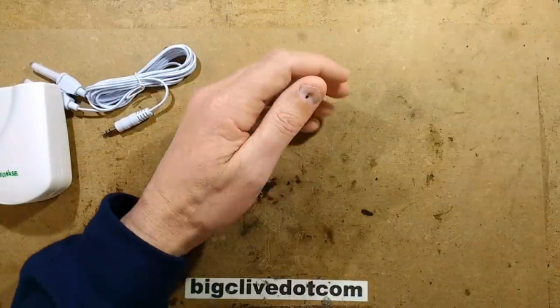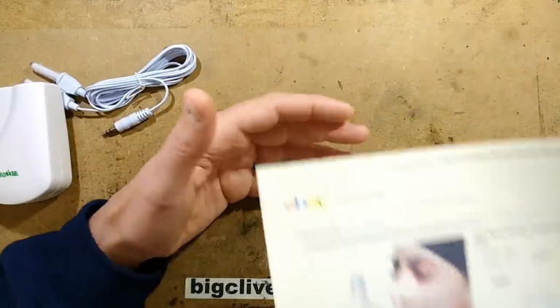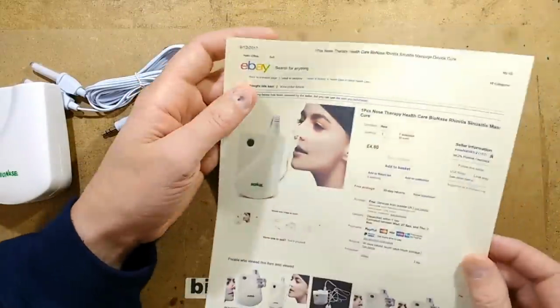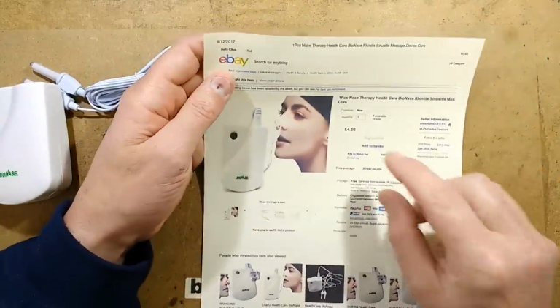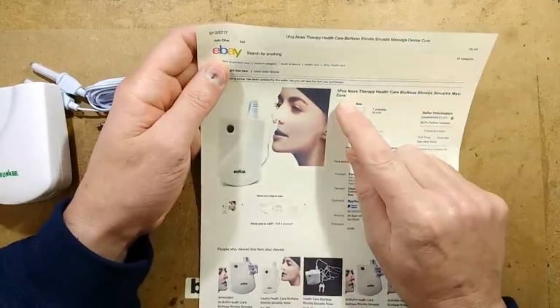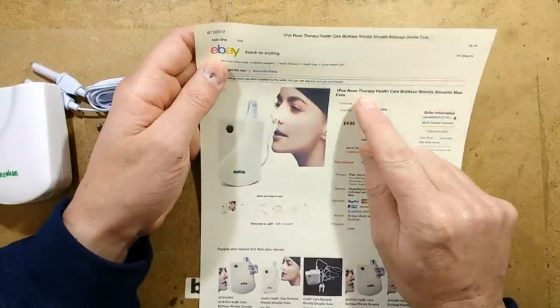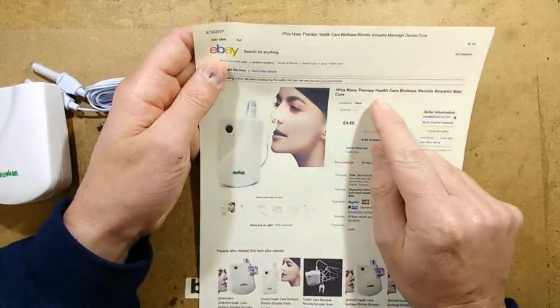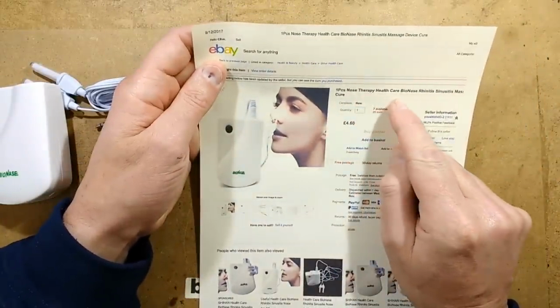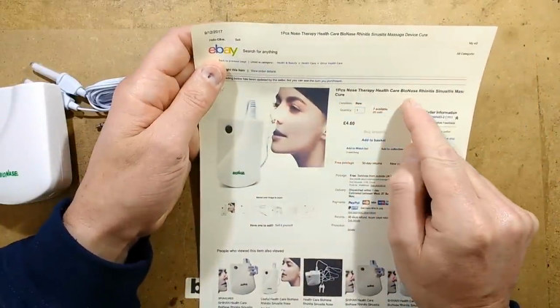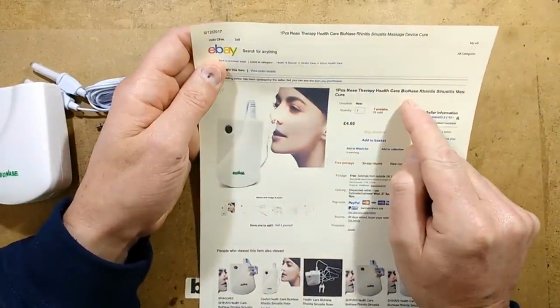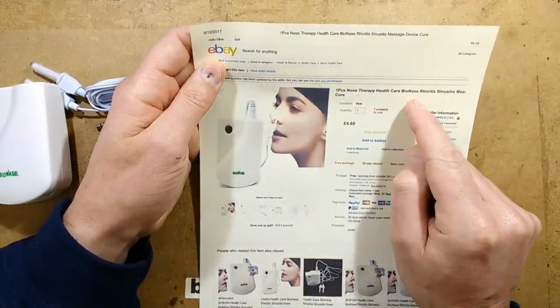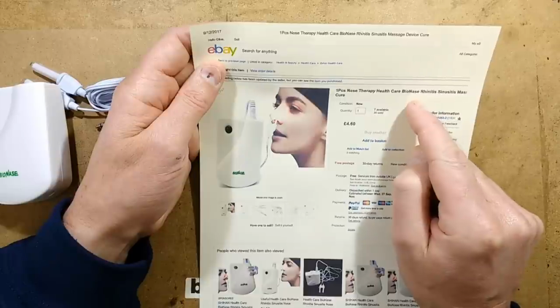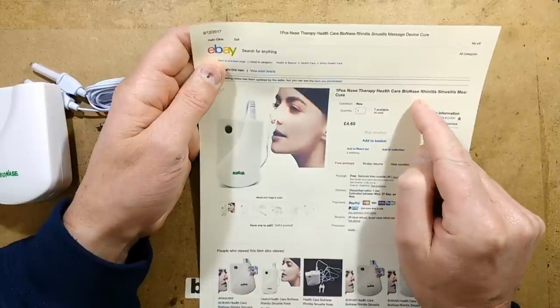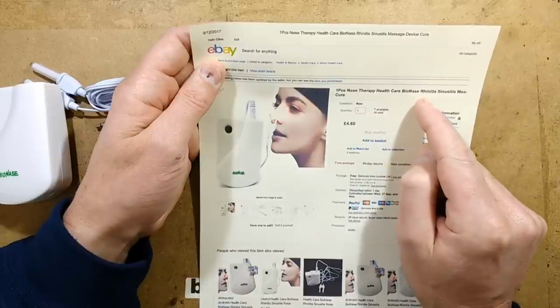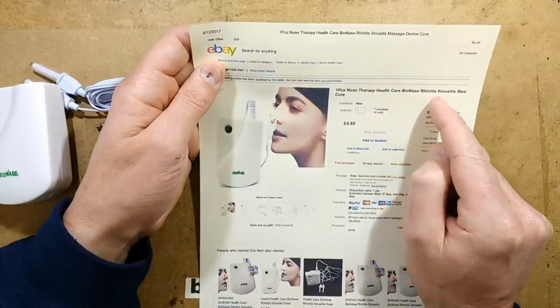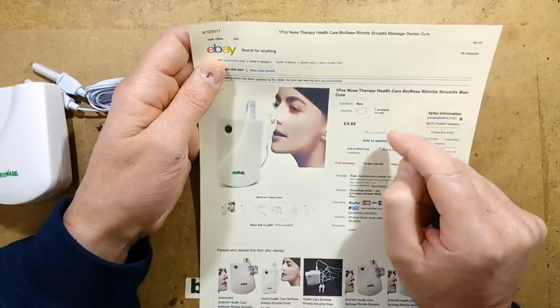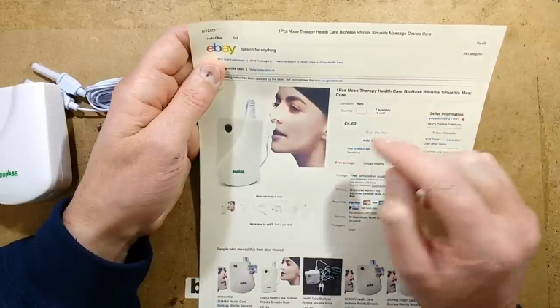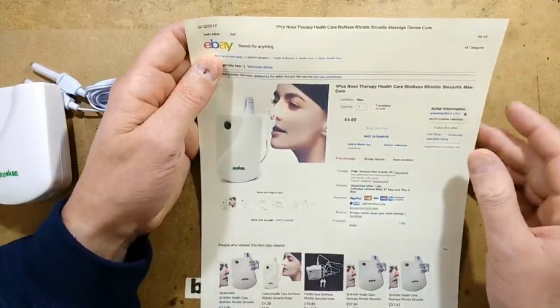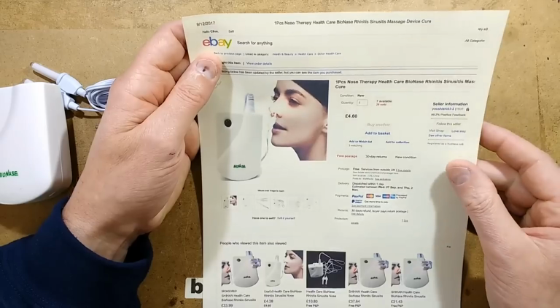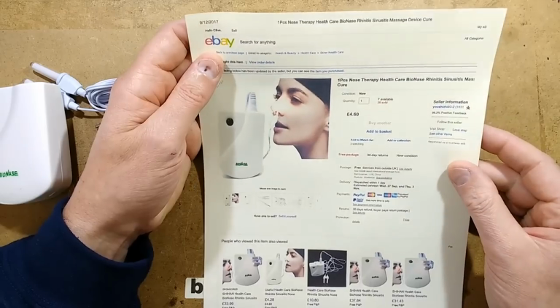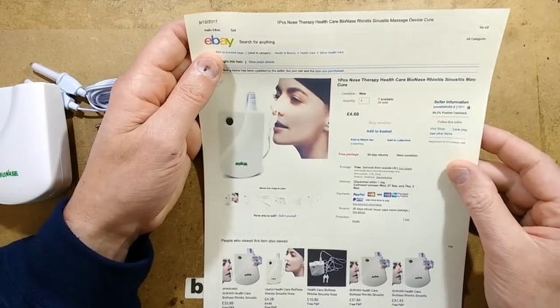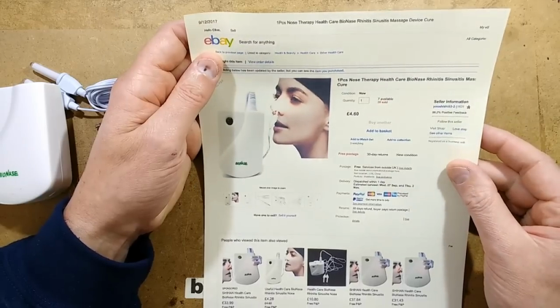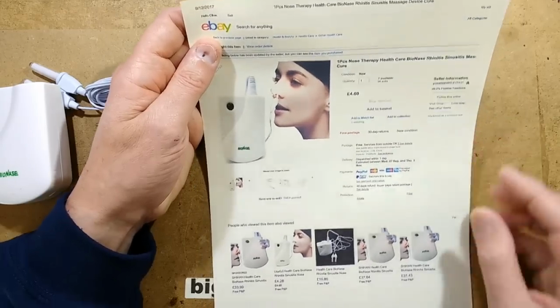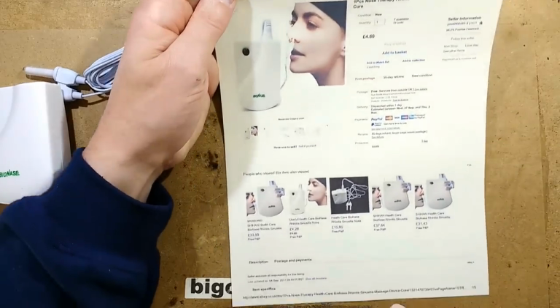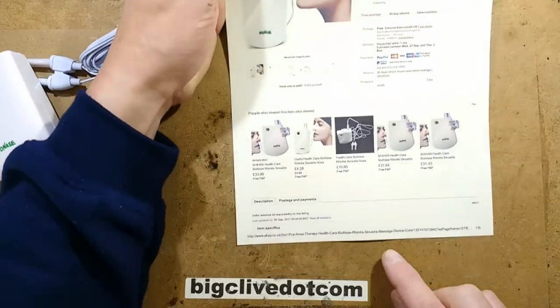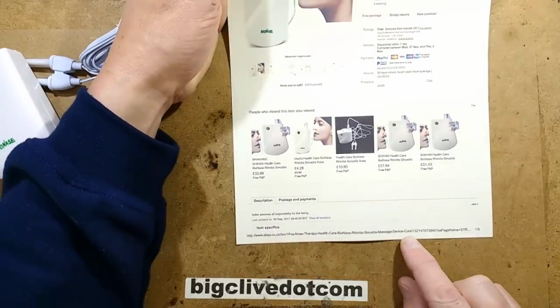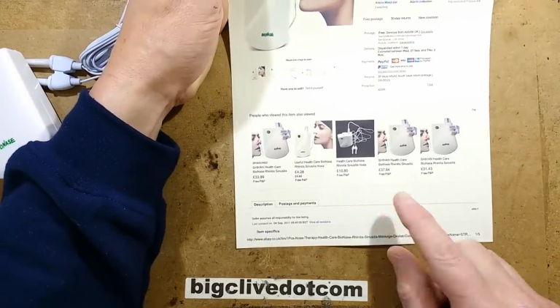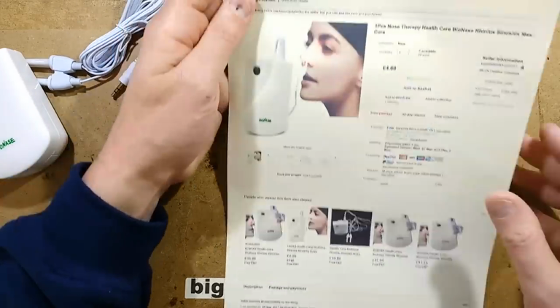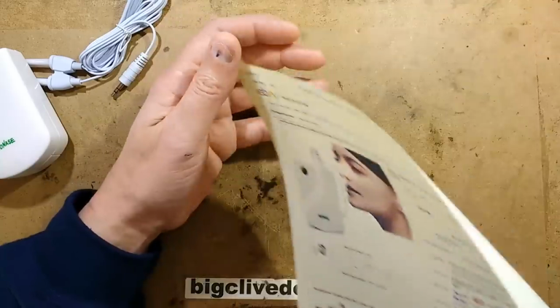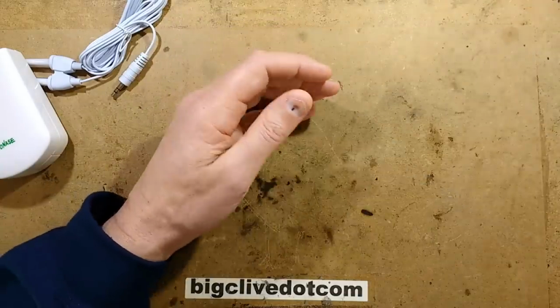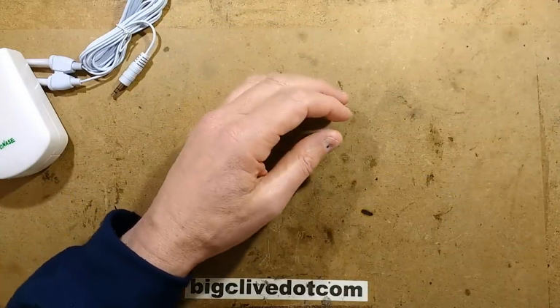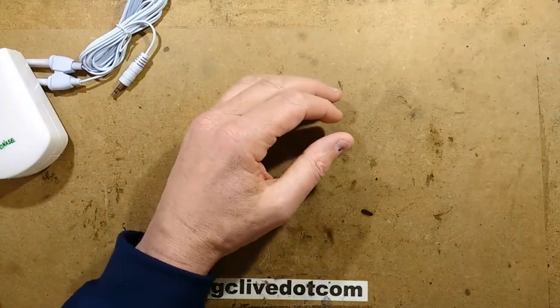I'll read its description: 'One piece nose therapy, health care, bionis, rhinitis, sinusitis' — it covers just most things. It also says 'massage device cure.' It doesn't really massage, not unless you ram it in and out of your nose.